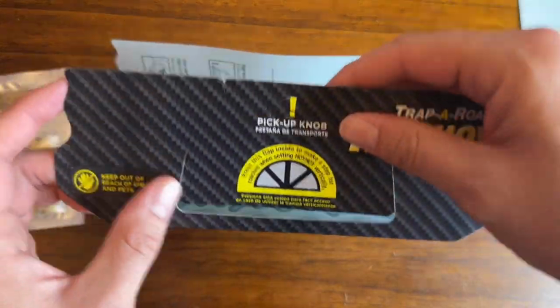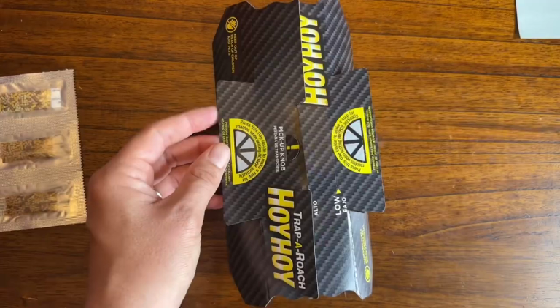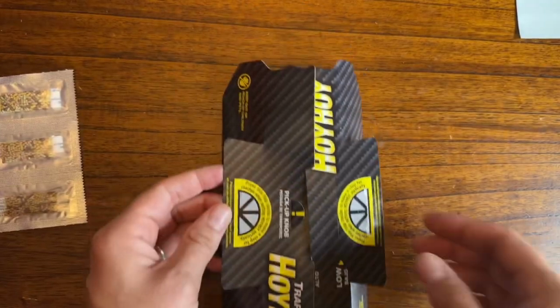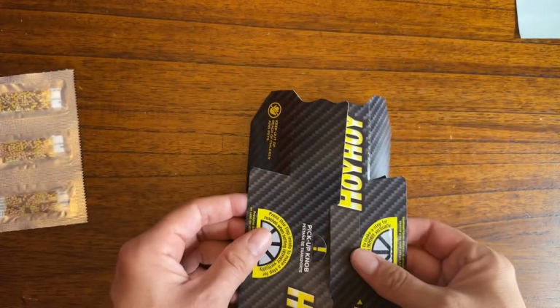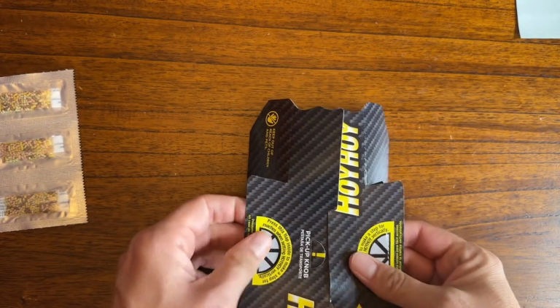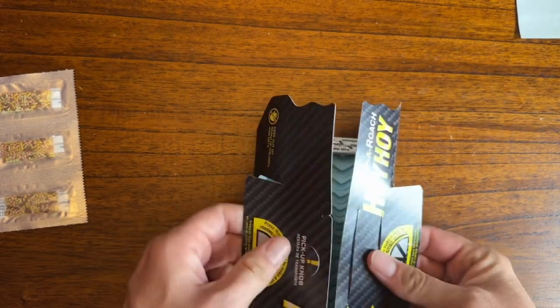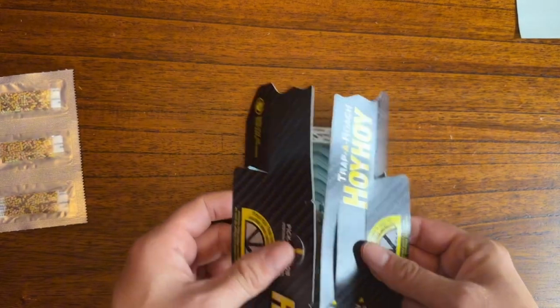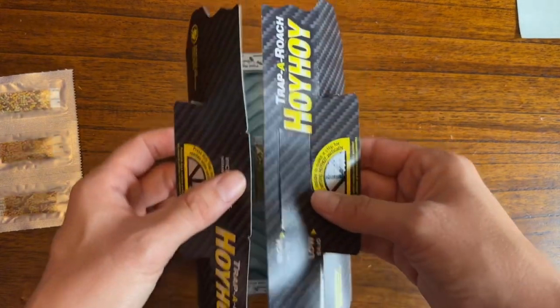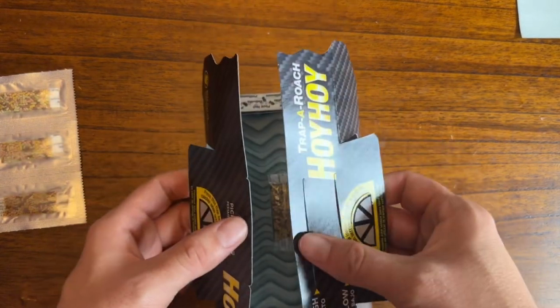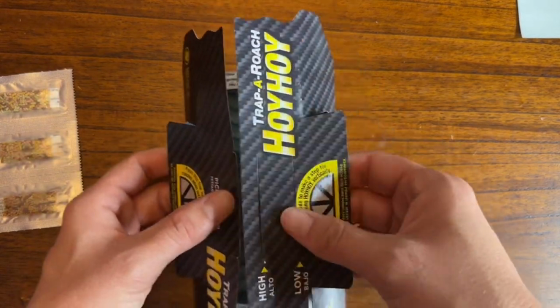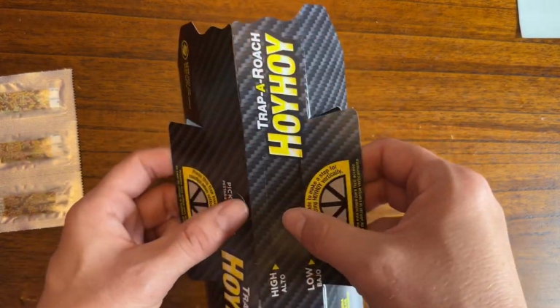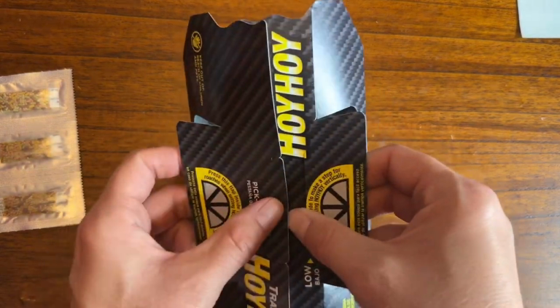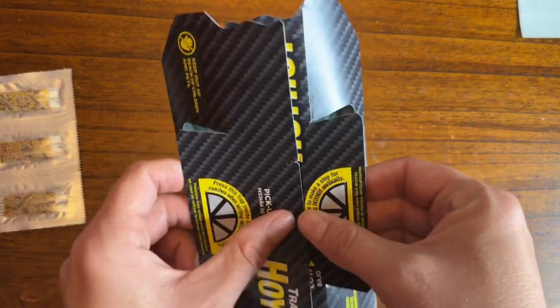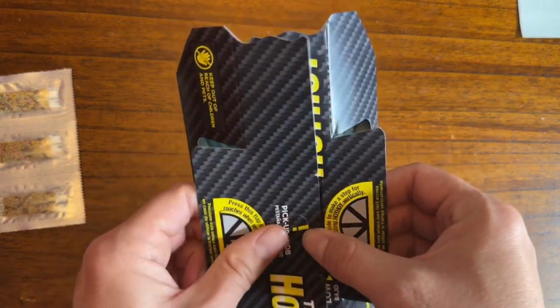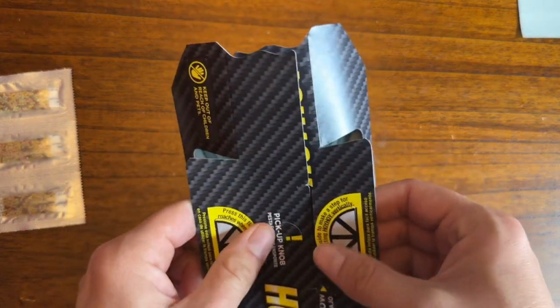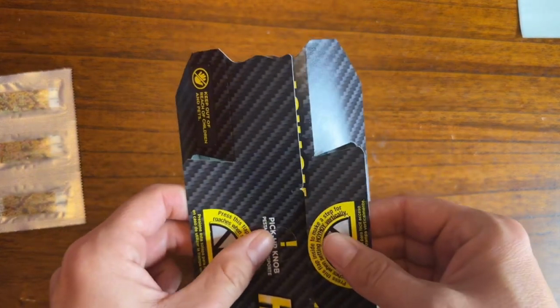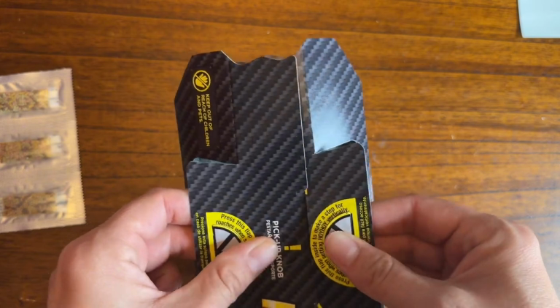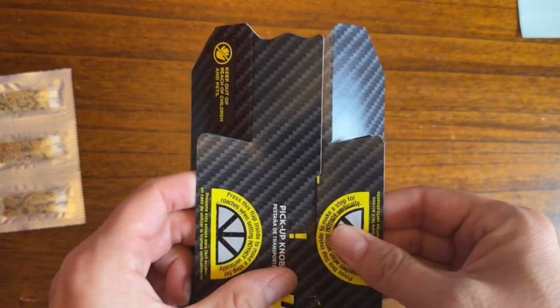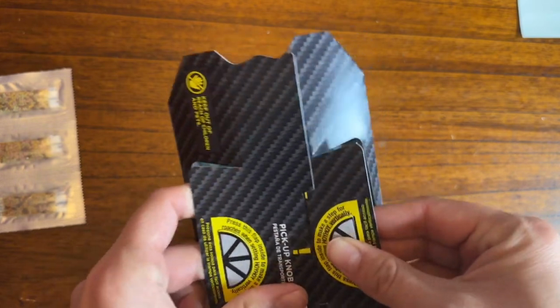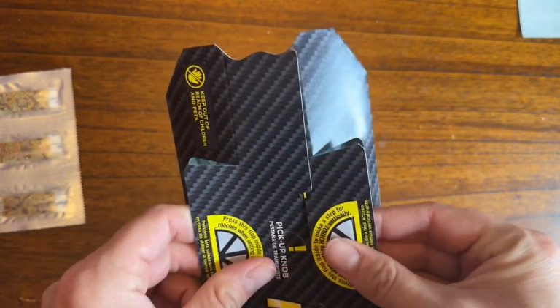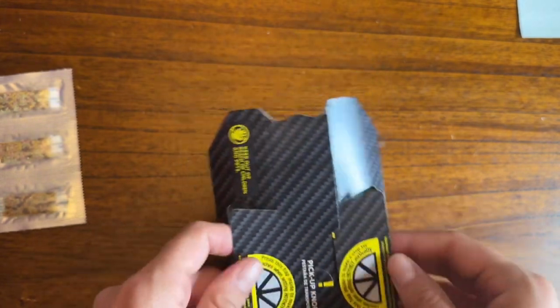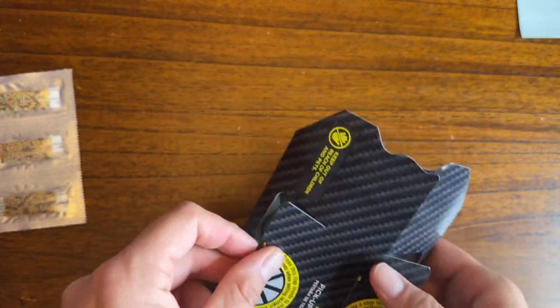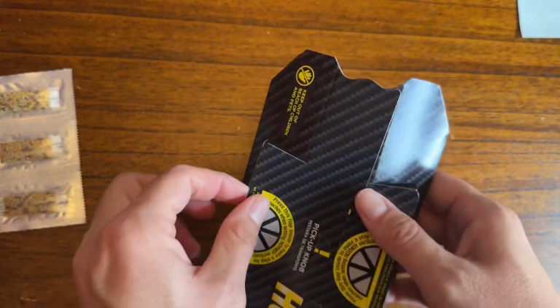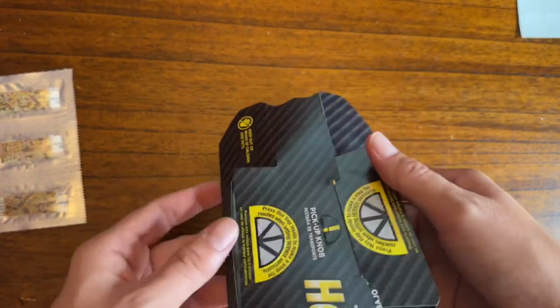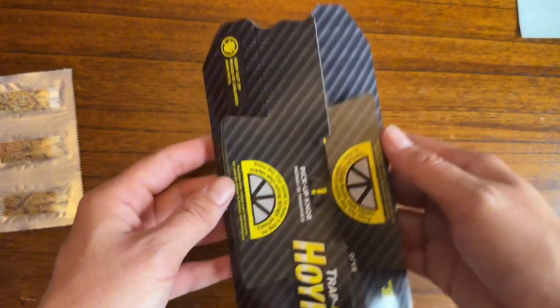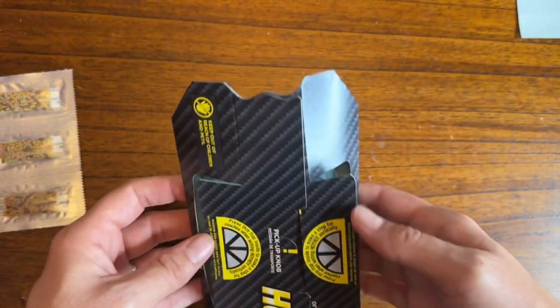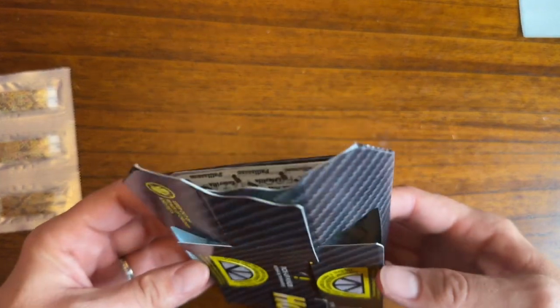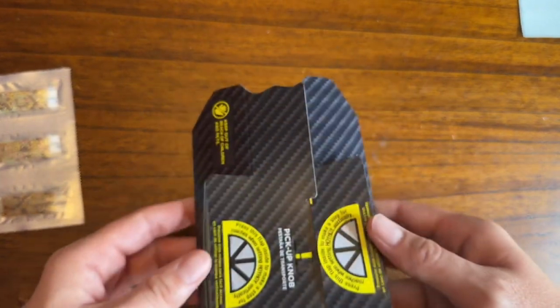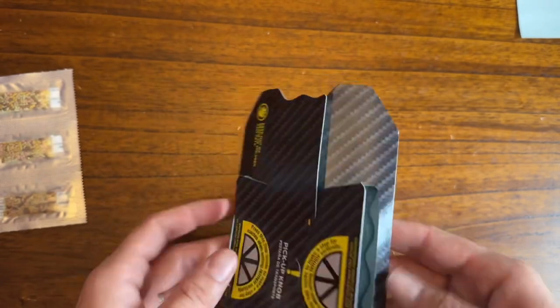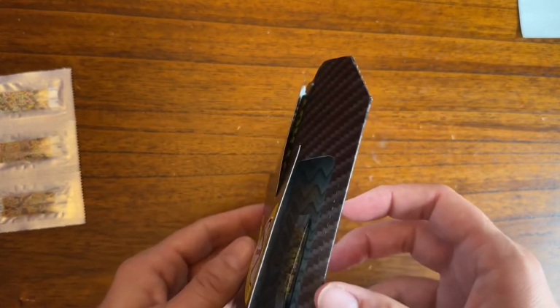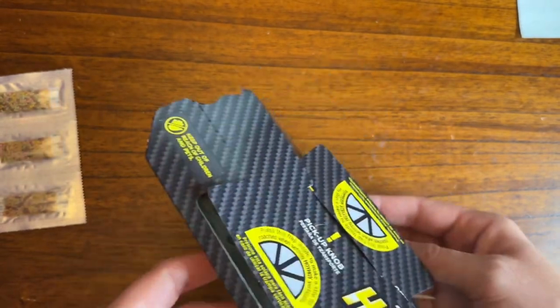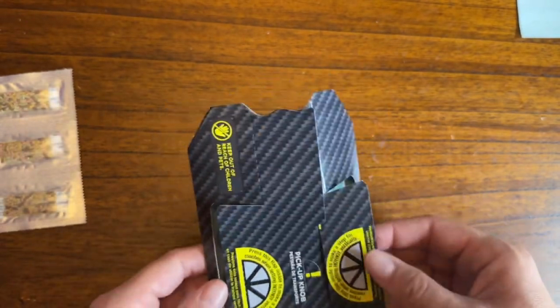Your next step is to put the roof together by folding the paper in and attaching it. You can choose from a high versus low roof. I'm going to use the high one because I feel like it's easier for them to get in. There are also little white pieces on the side which you can press in if you're planning on using it vertically.